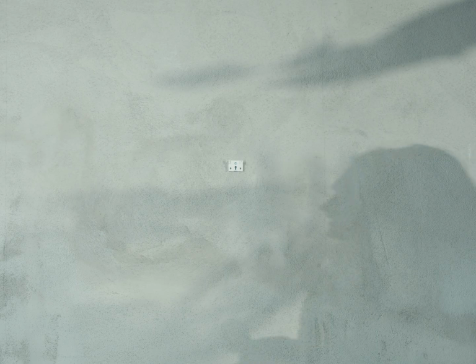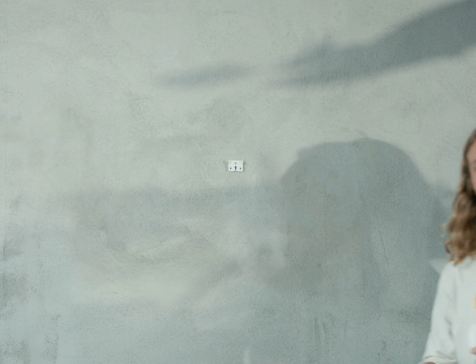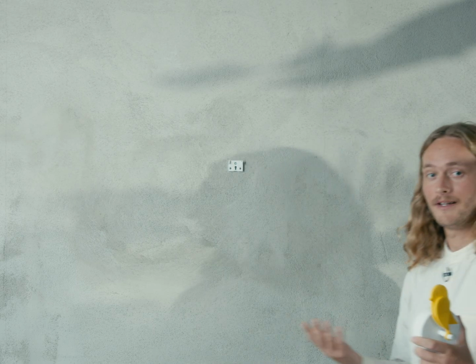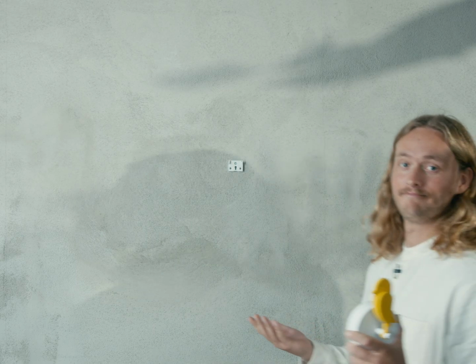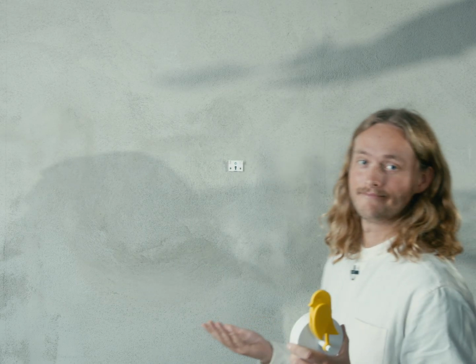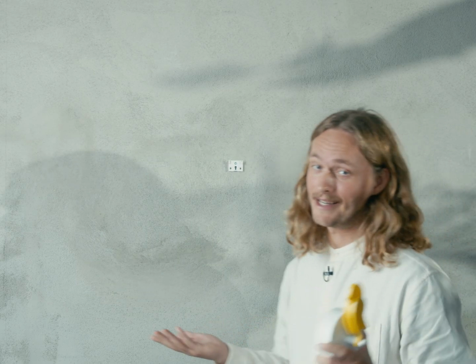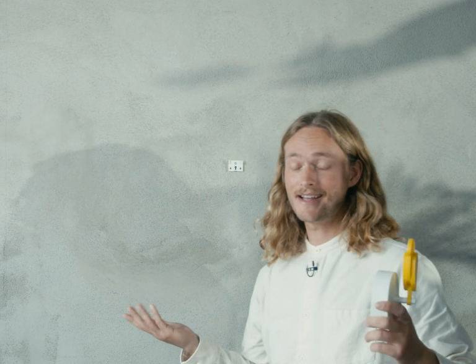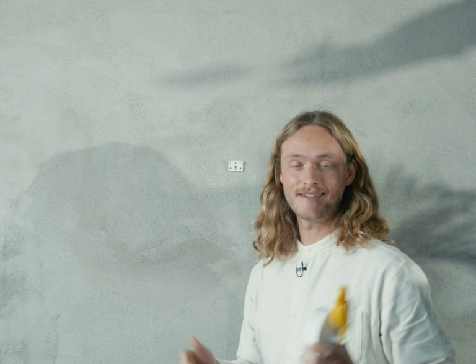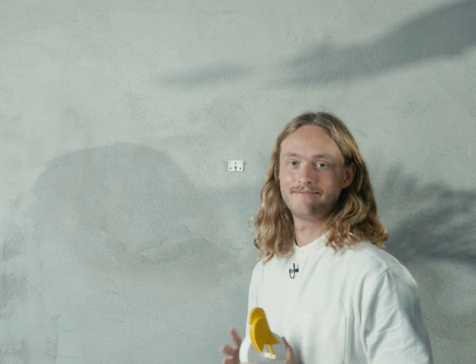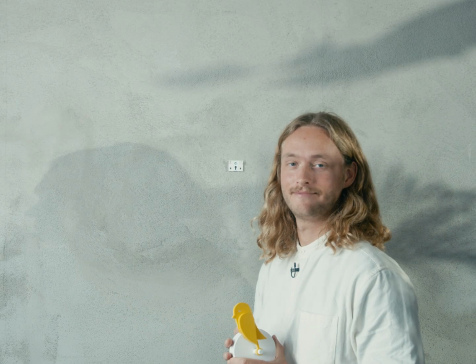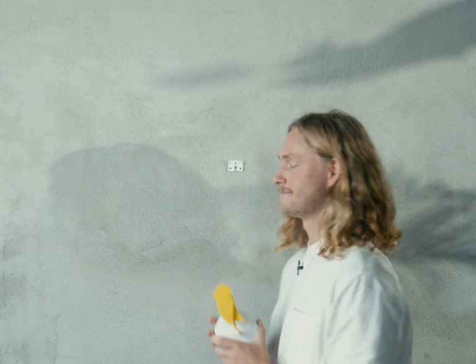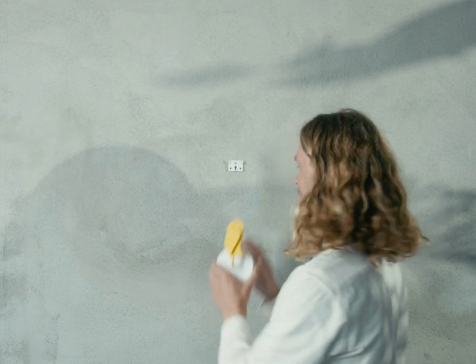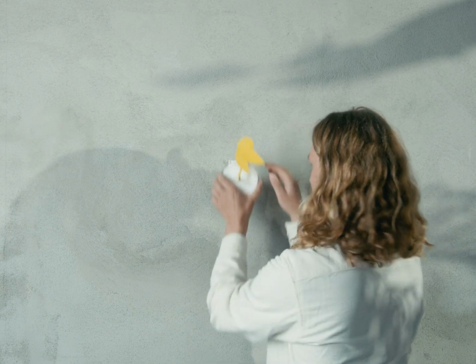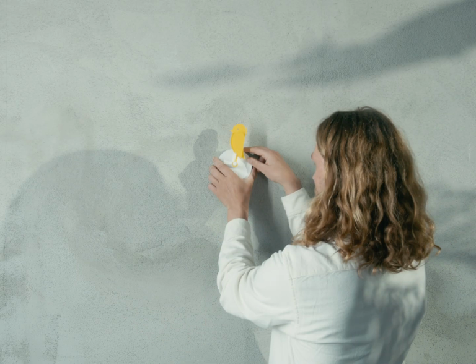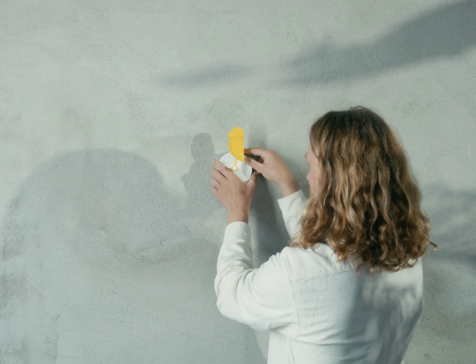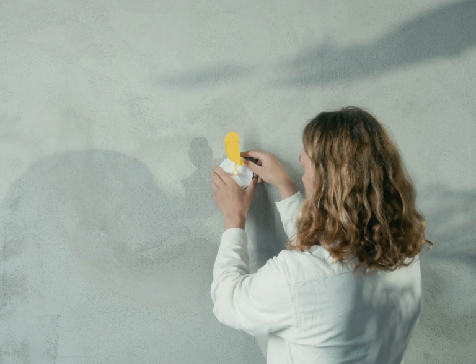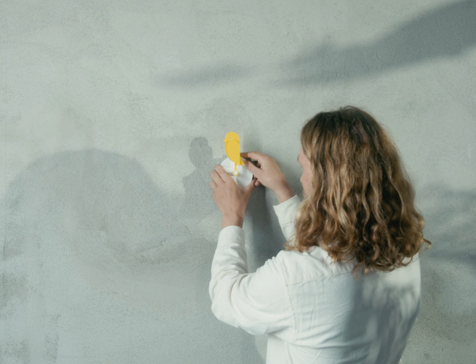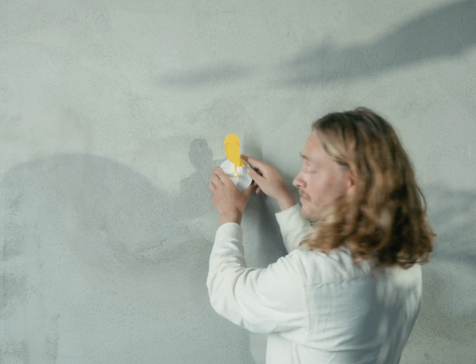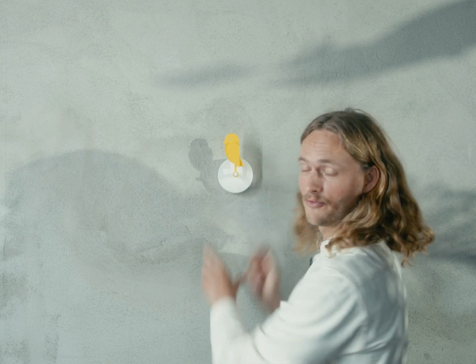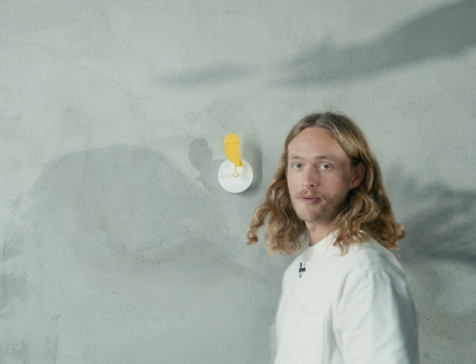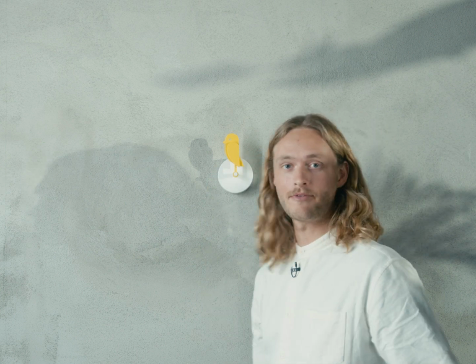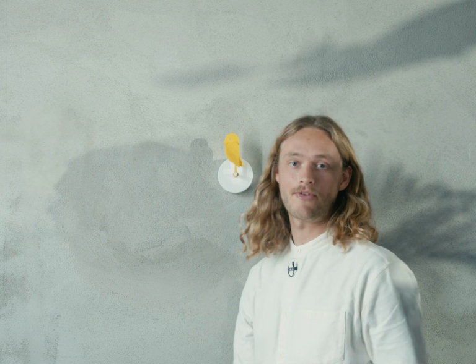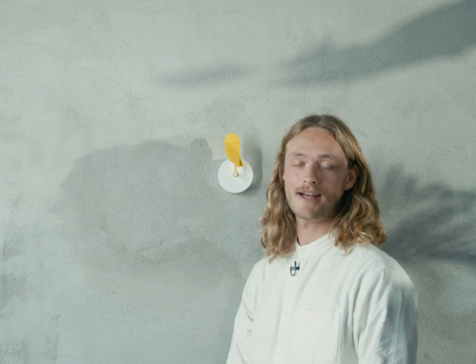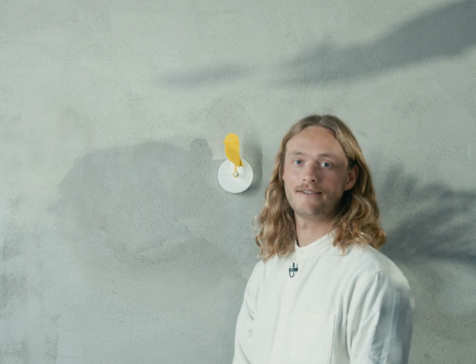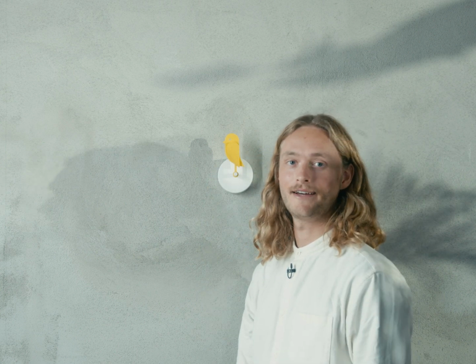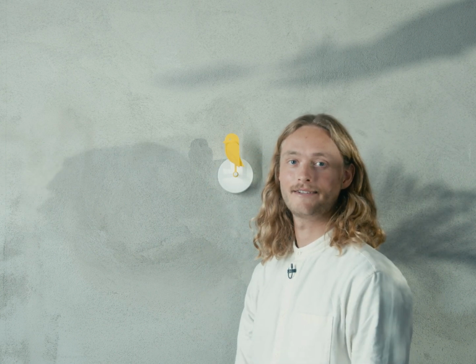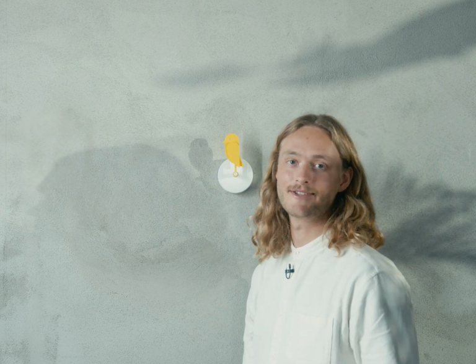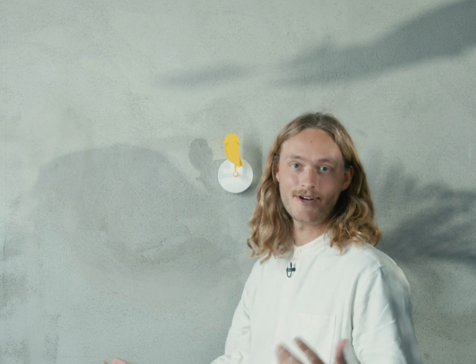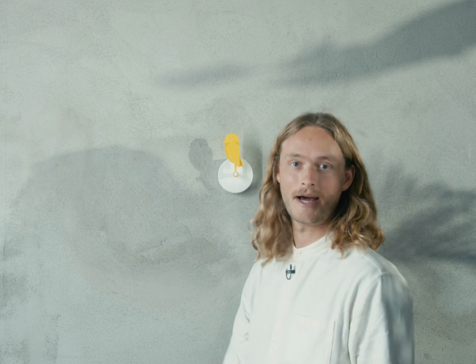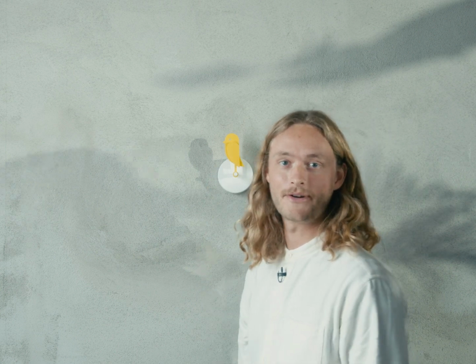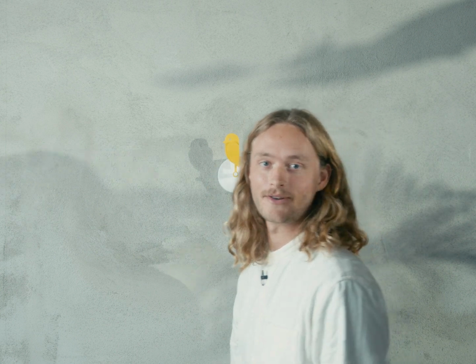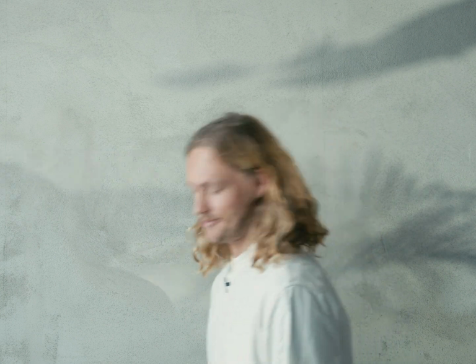Well, I guess that's it. Remember to feed your bird with fresh air and enjoy a better indoor climate.